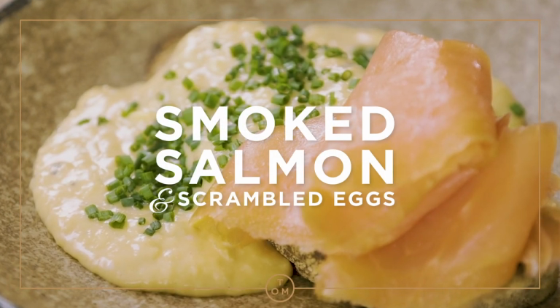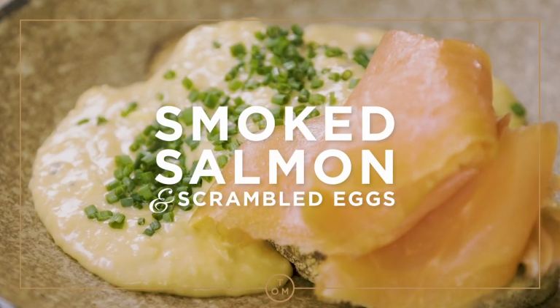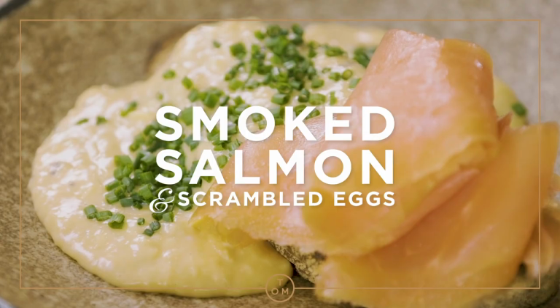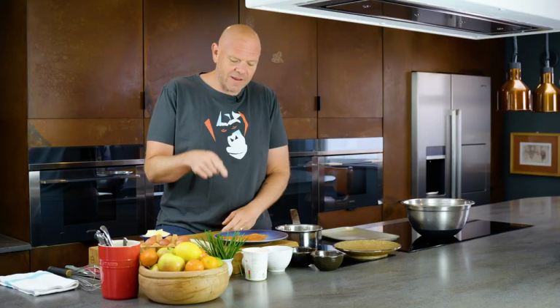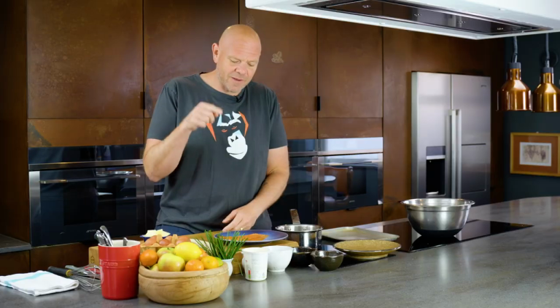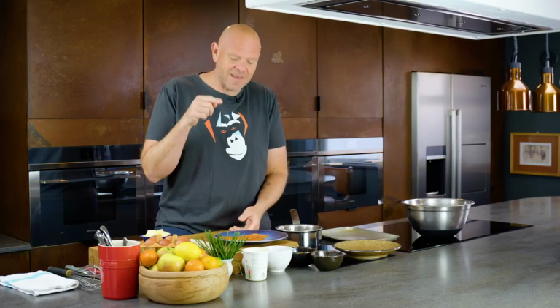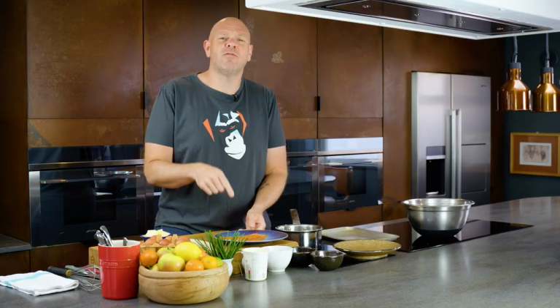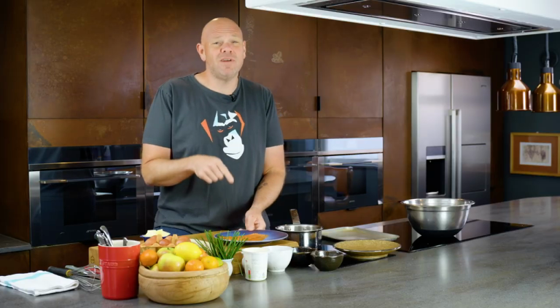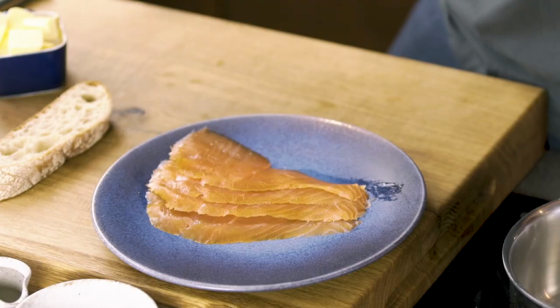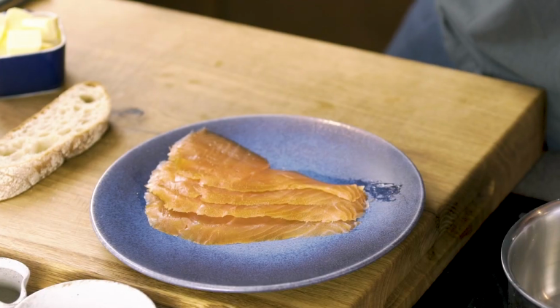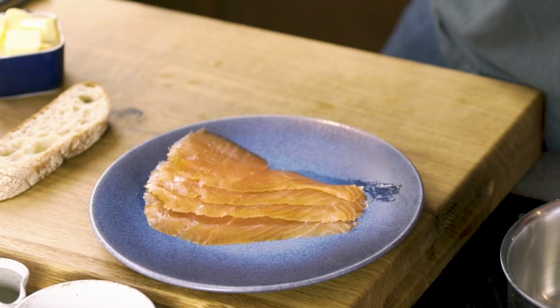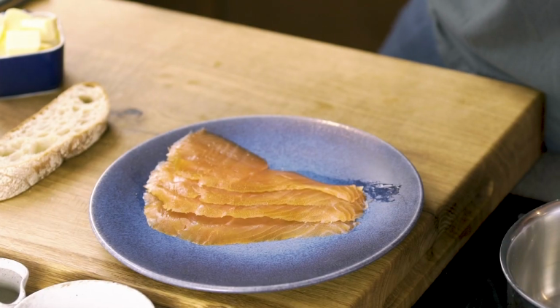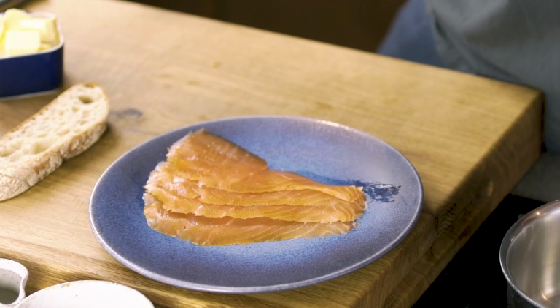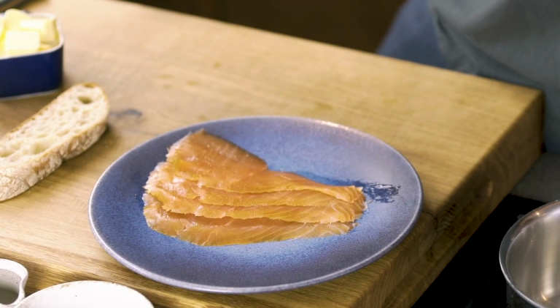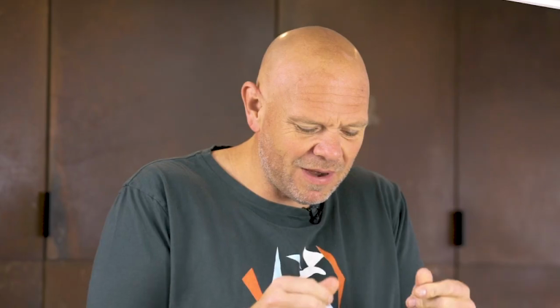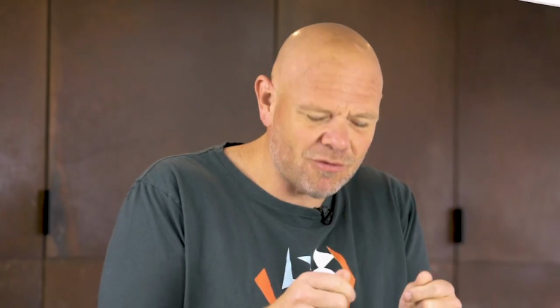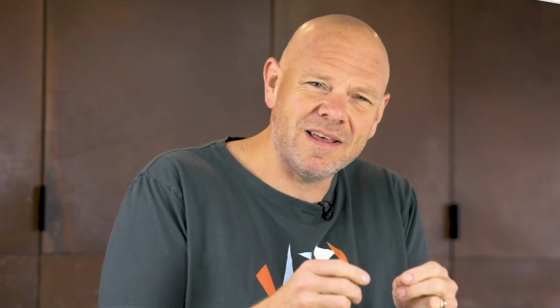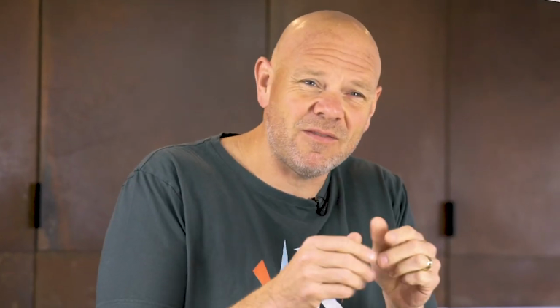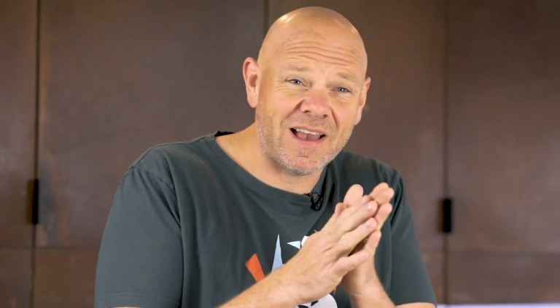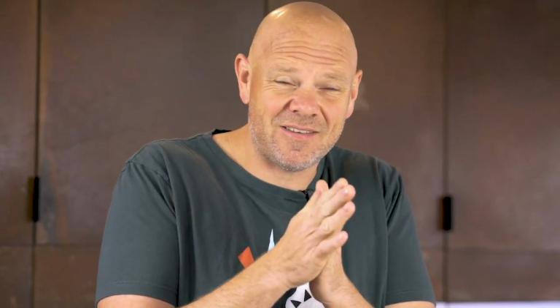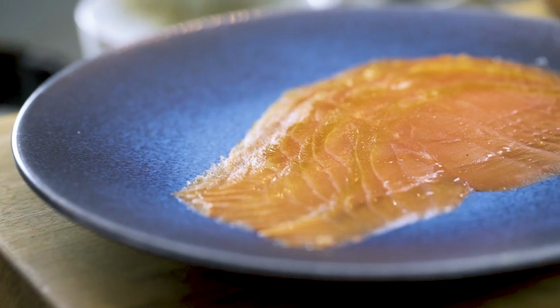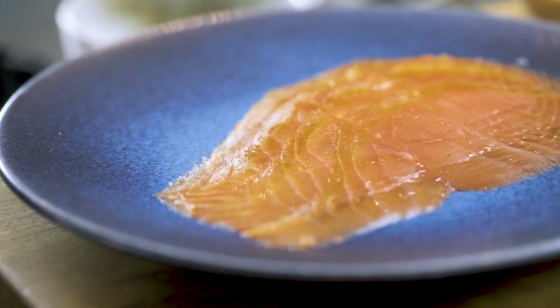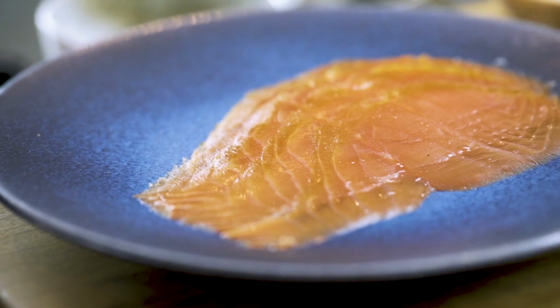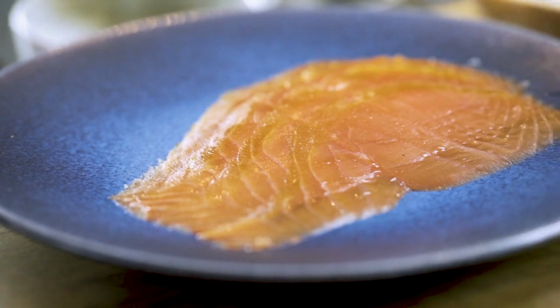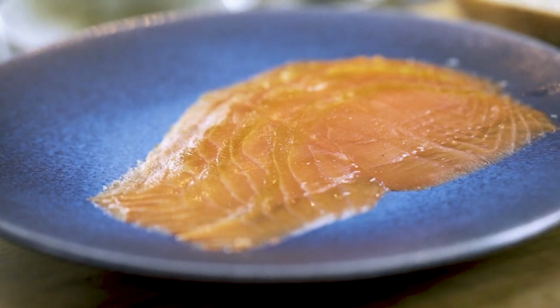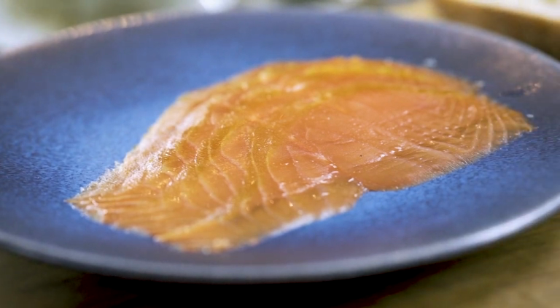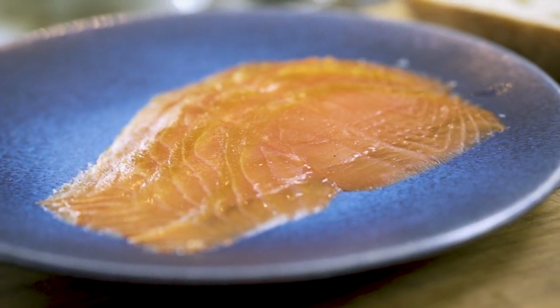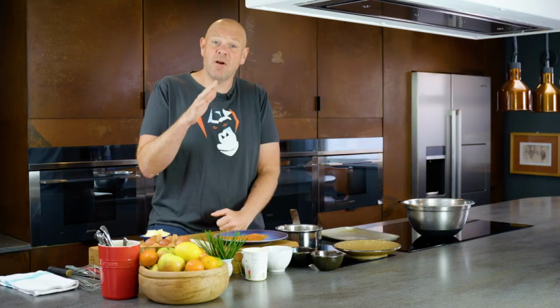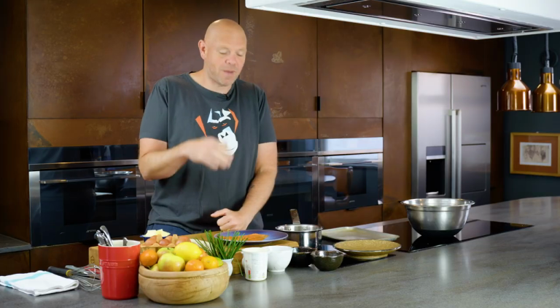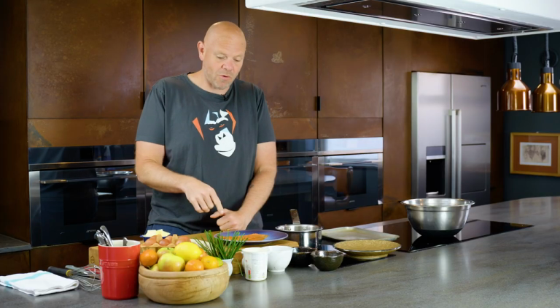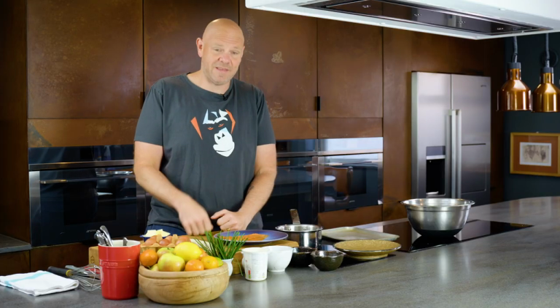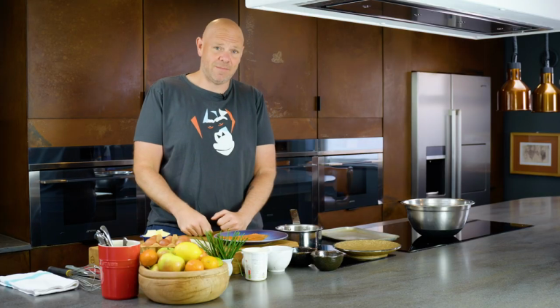First thing I'd say though is get some really nice smoked salmon. Not the really greasy fatty stuff. You'll end up with a much better flavour, much better quality salmon.